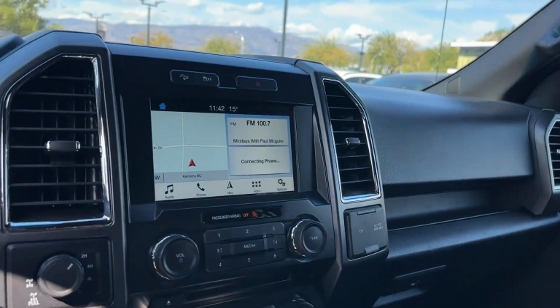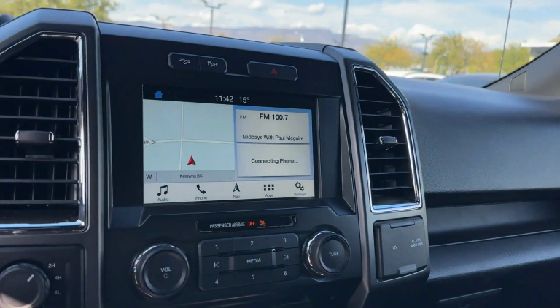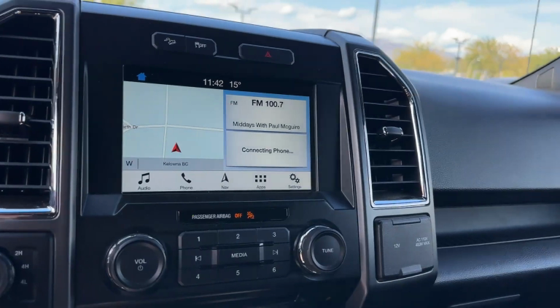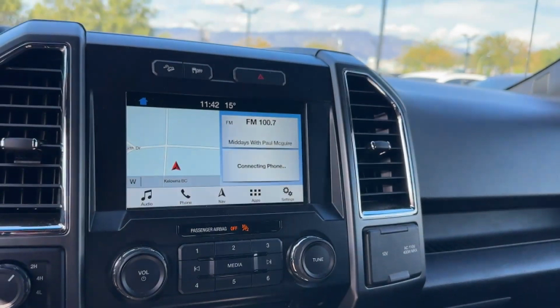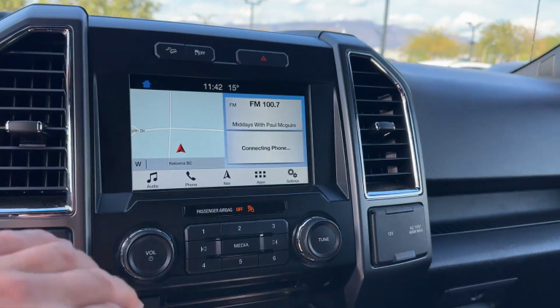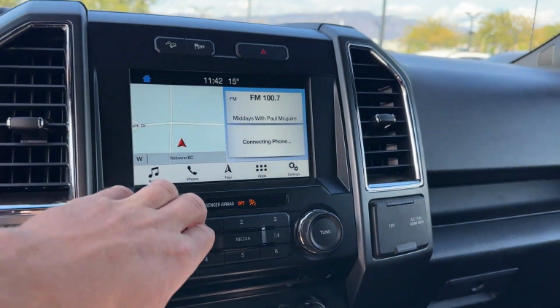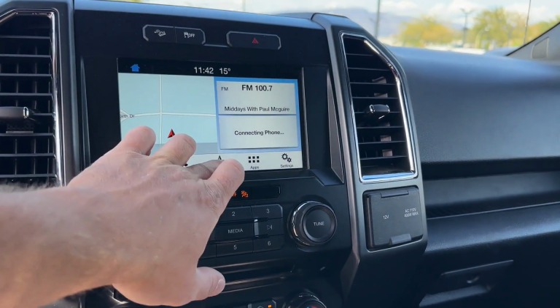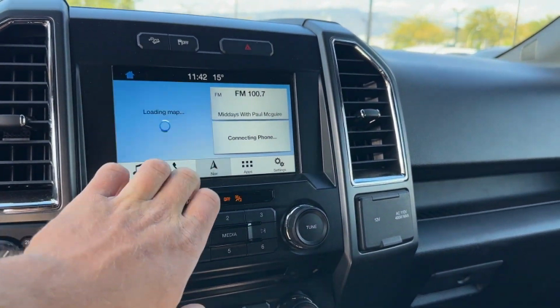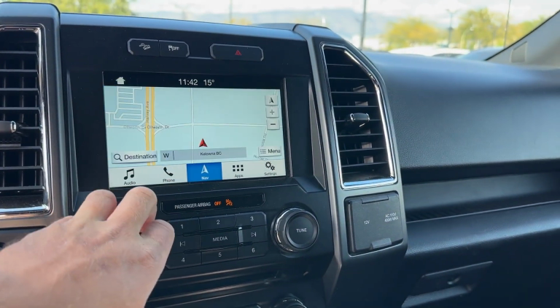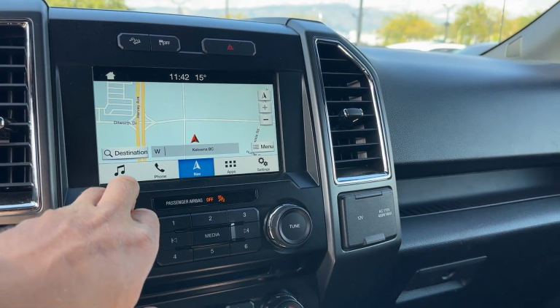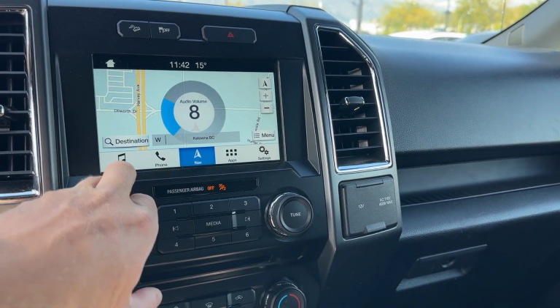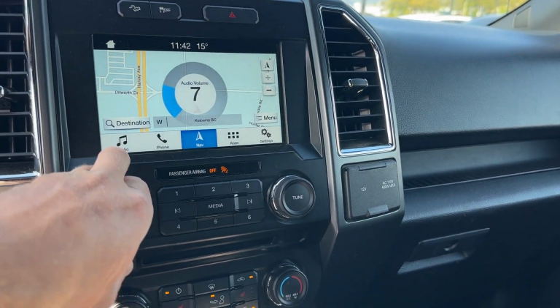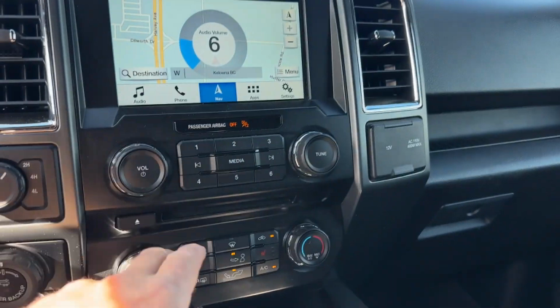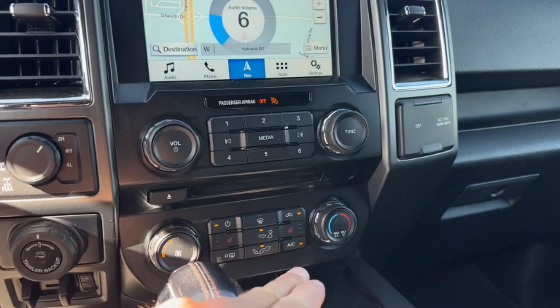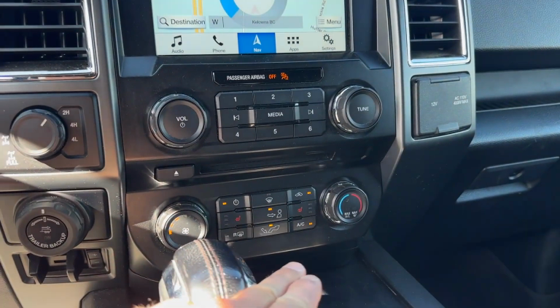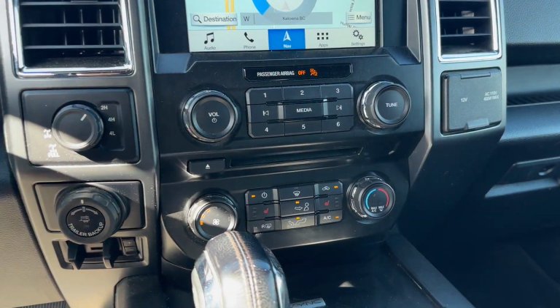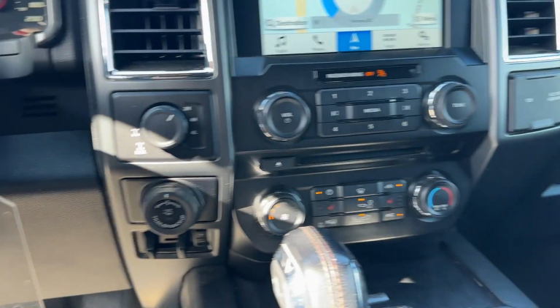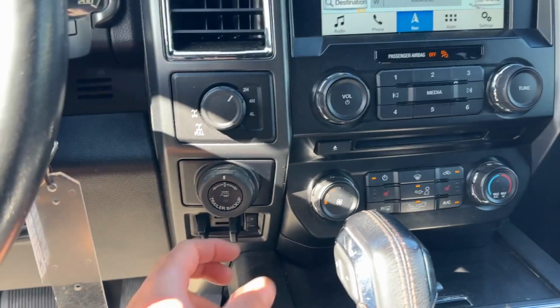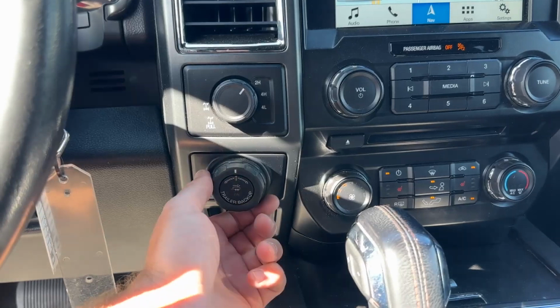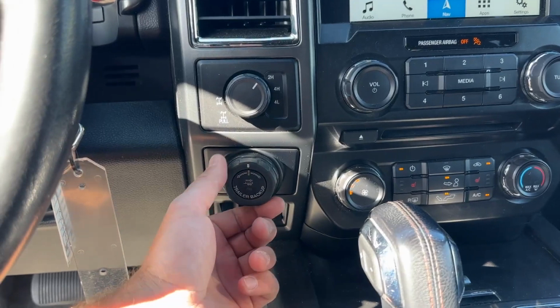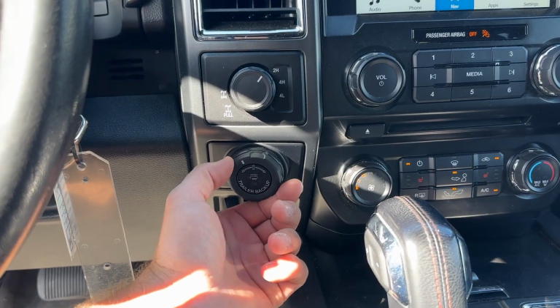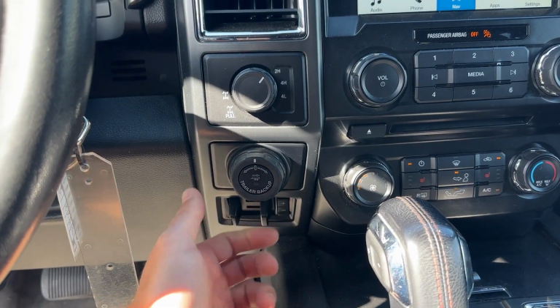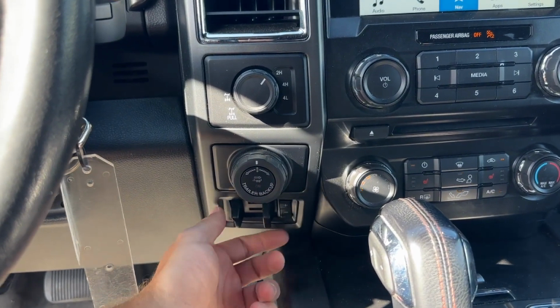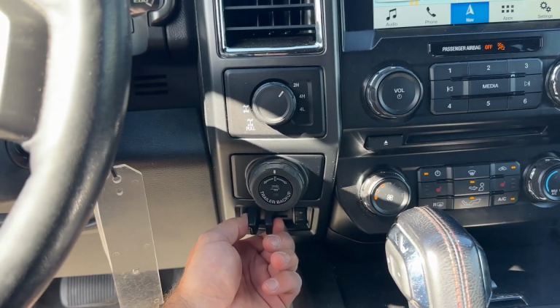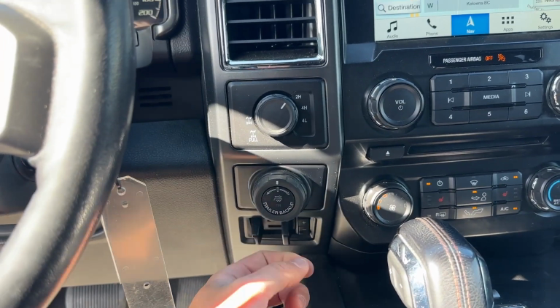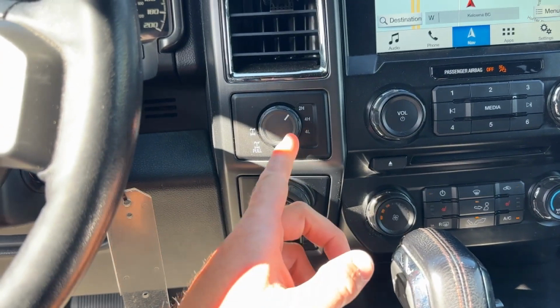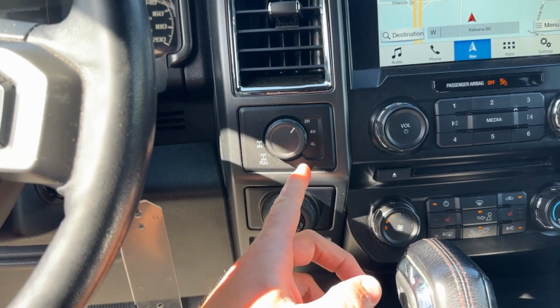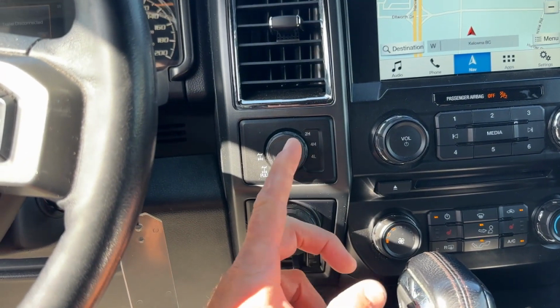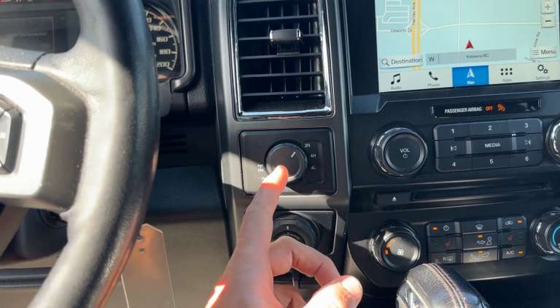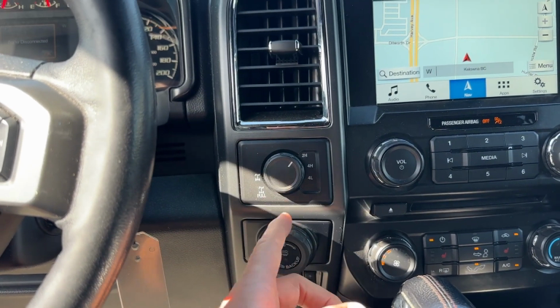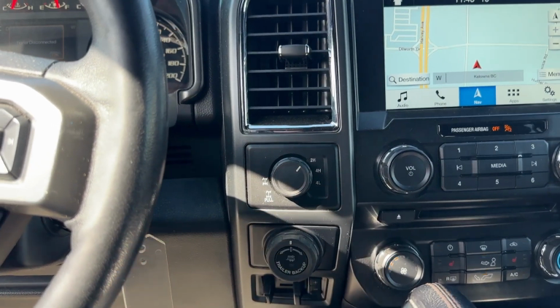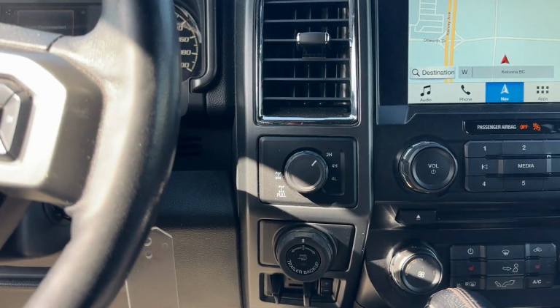You got your audio, phone, navigation, heated seats, trailer, pro trailer backup, trailer brake, lock and rear diff, four high, four low.